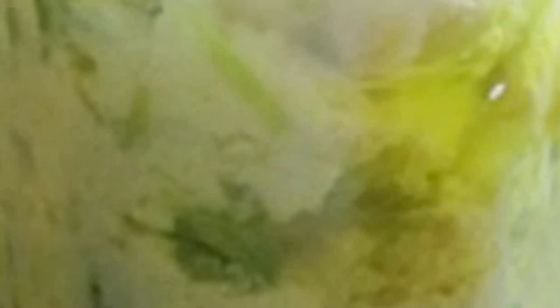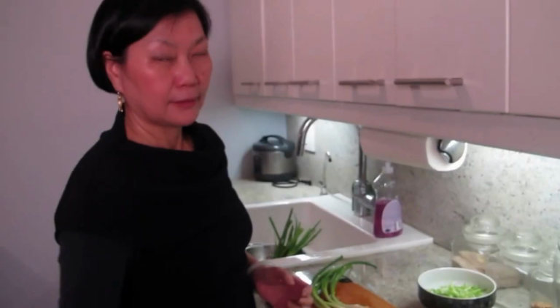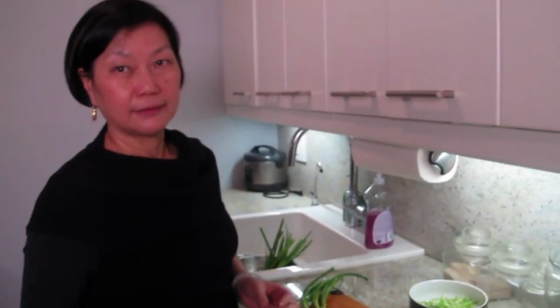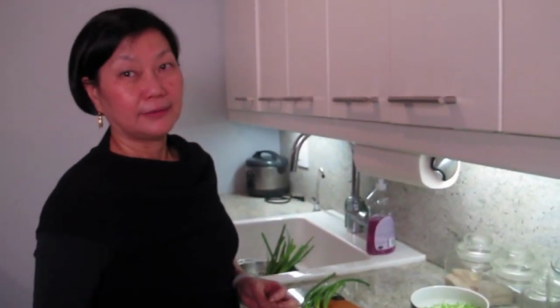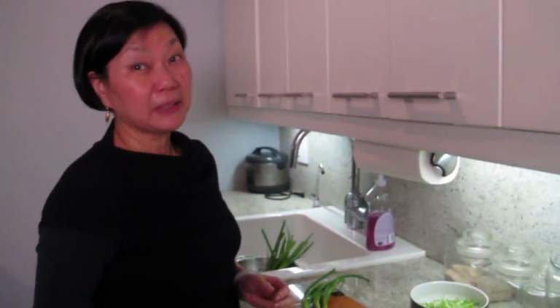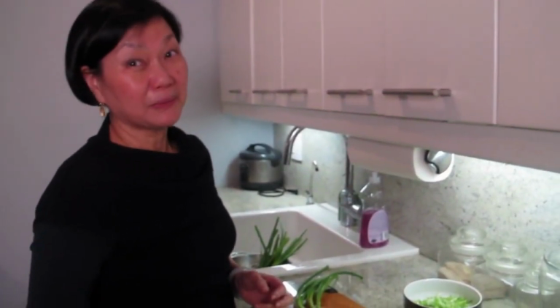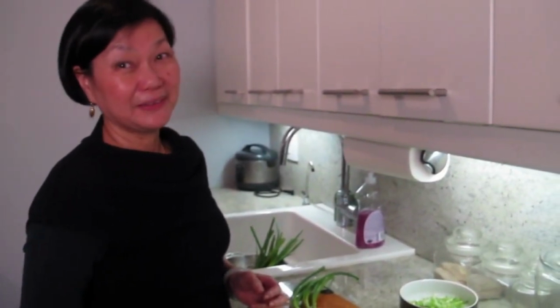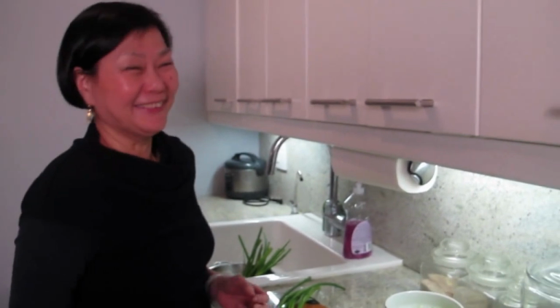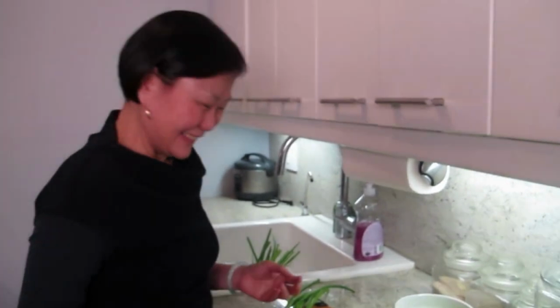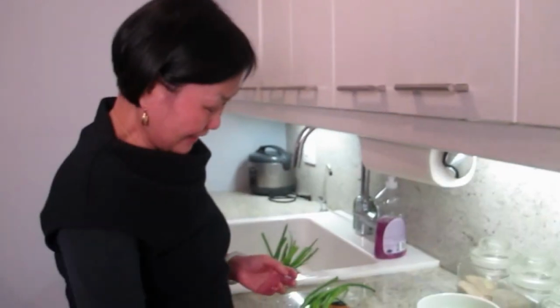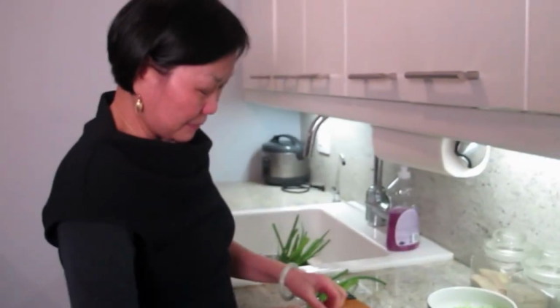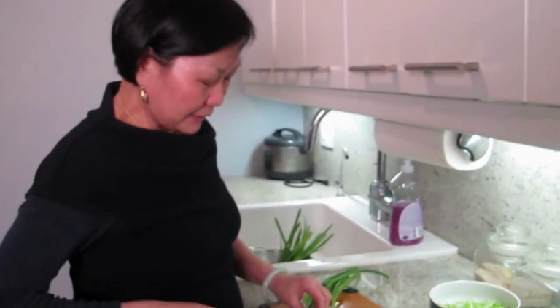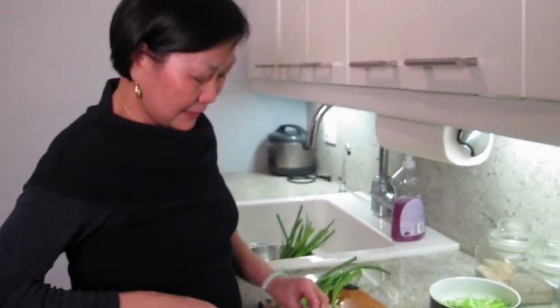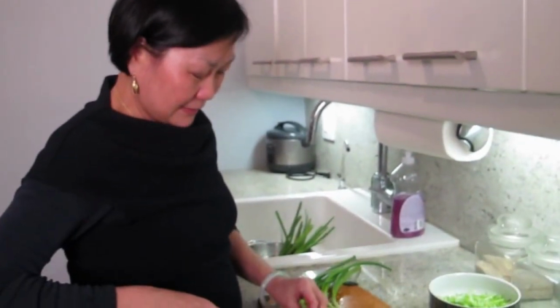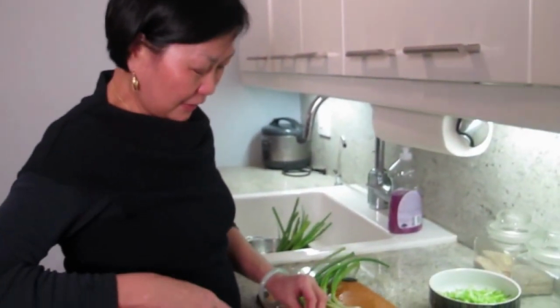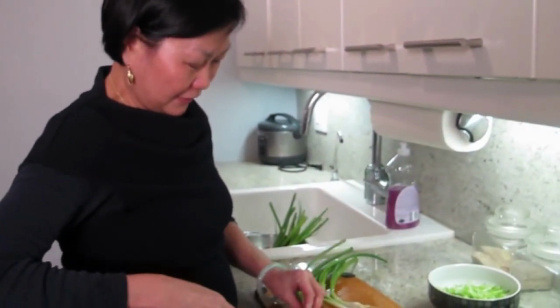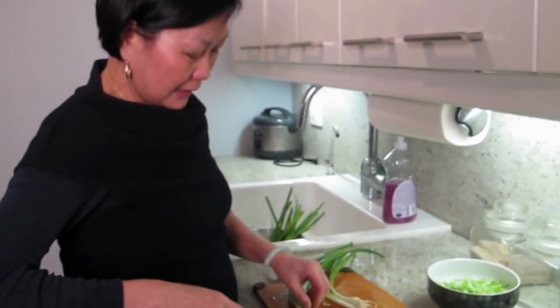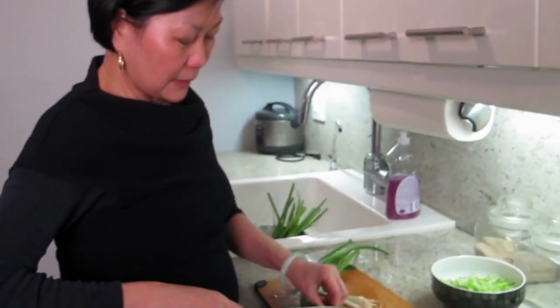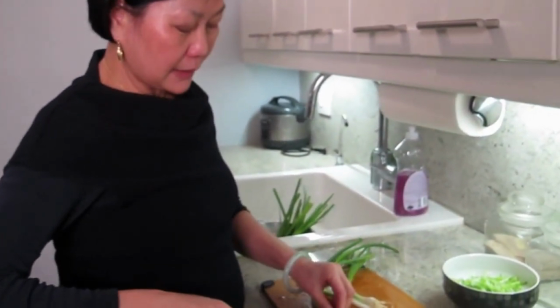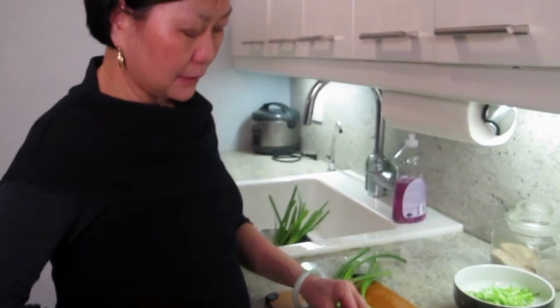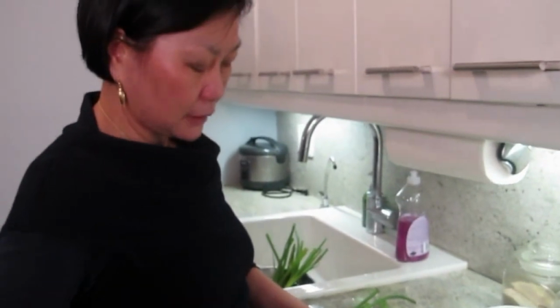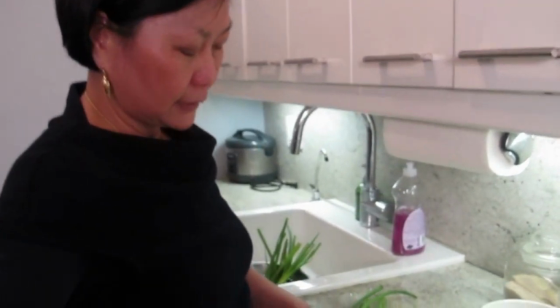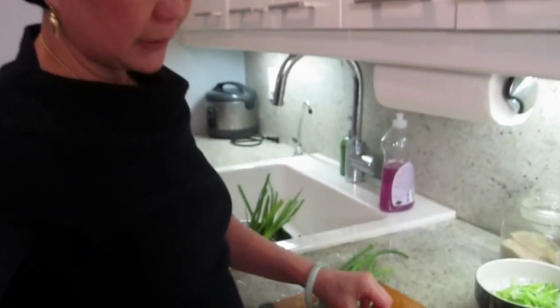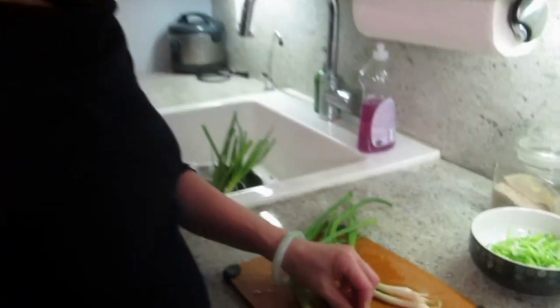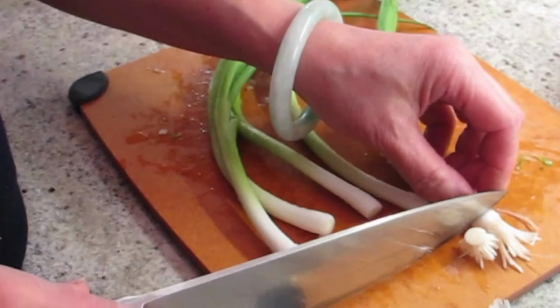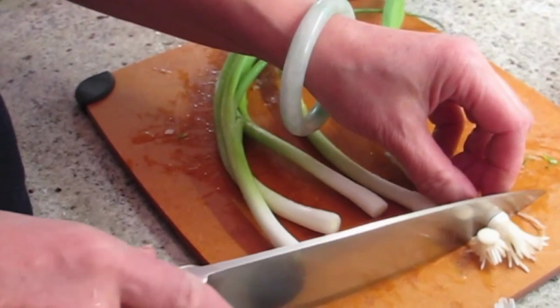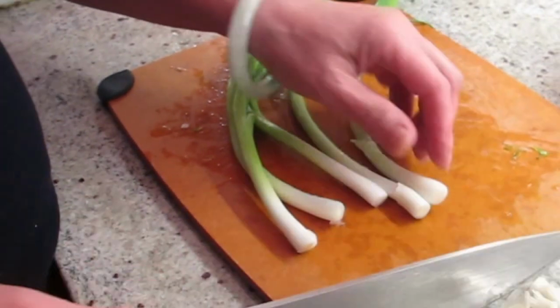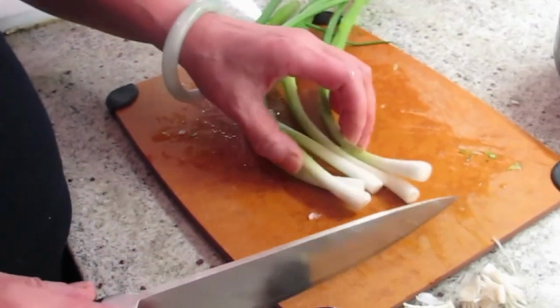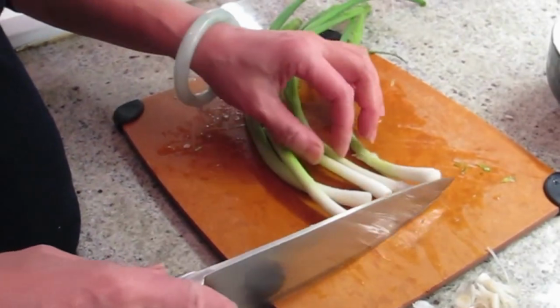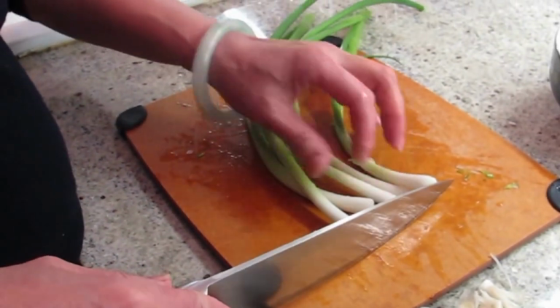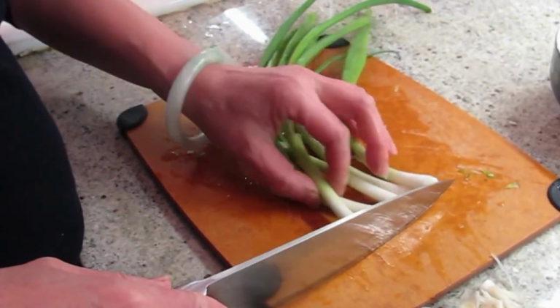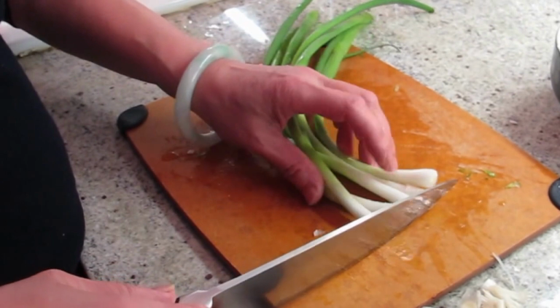What are you doing today, Joyce? Making trouble. I'm making a lot of Christmas gifts. I'm just making different dressings for different people.